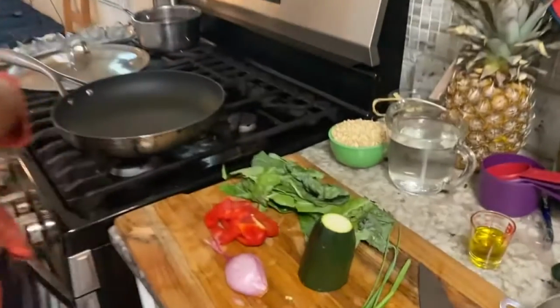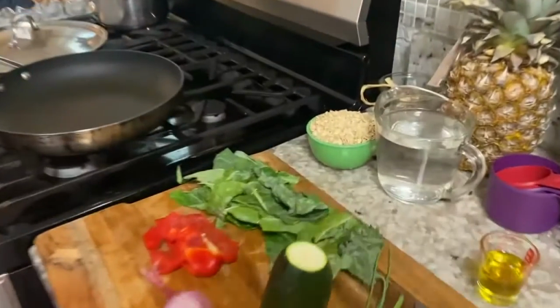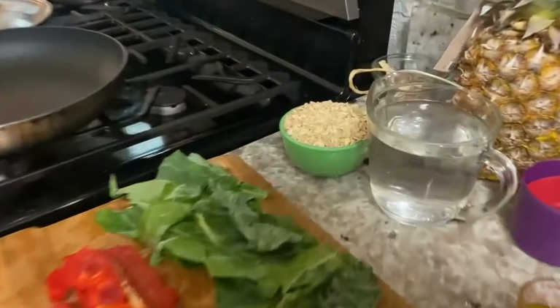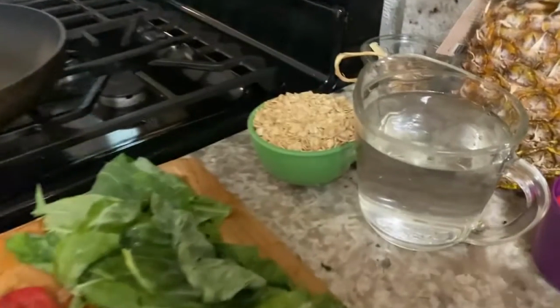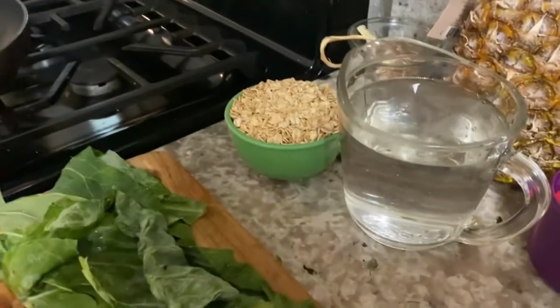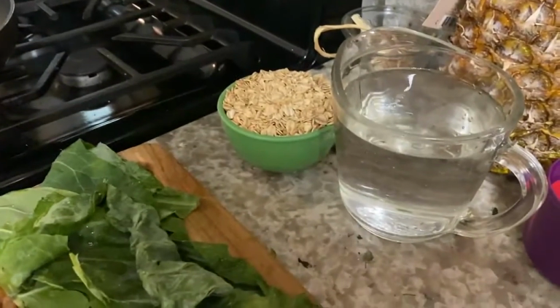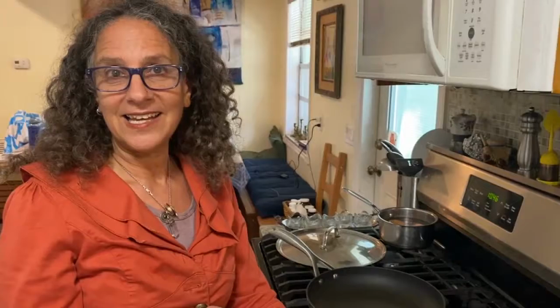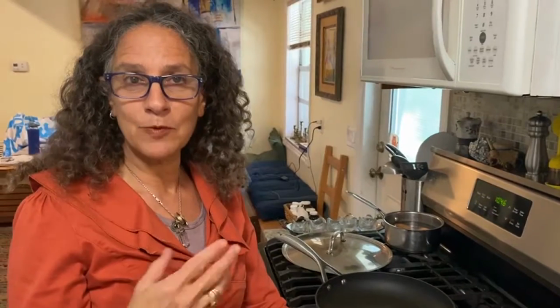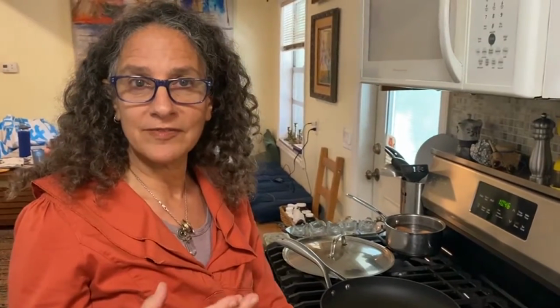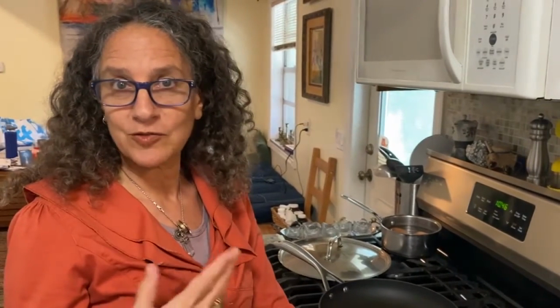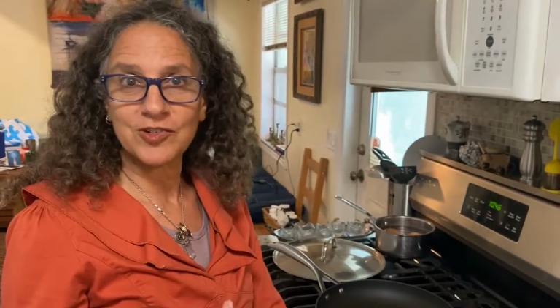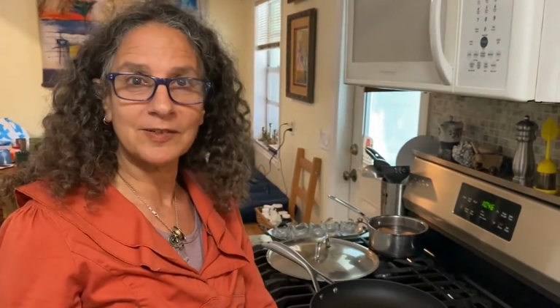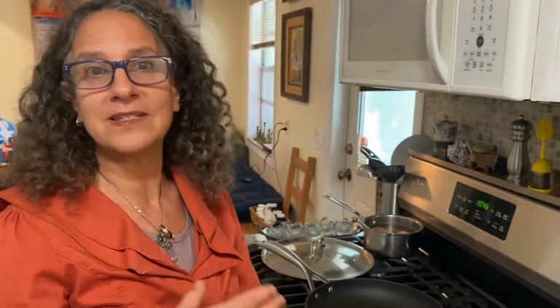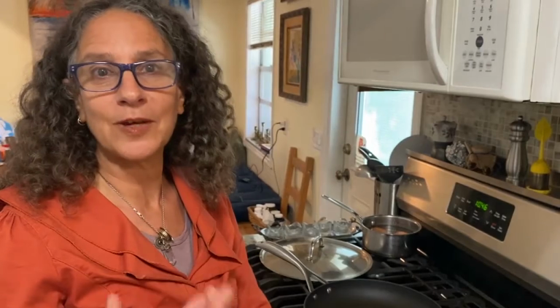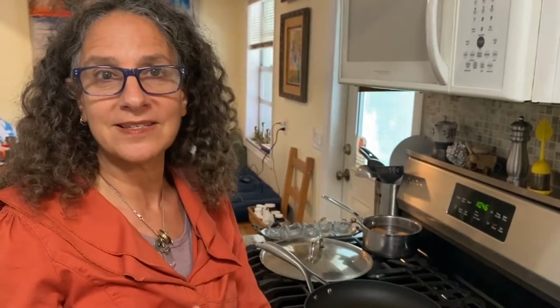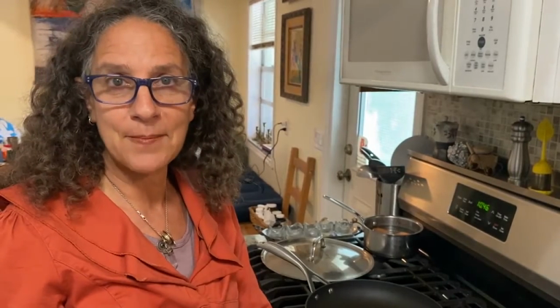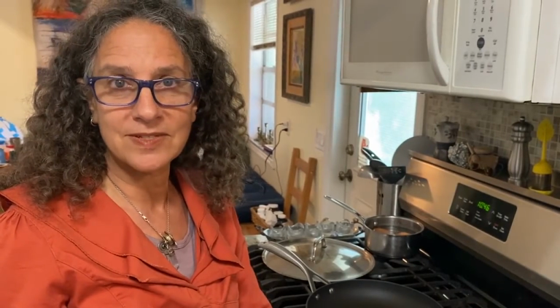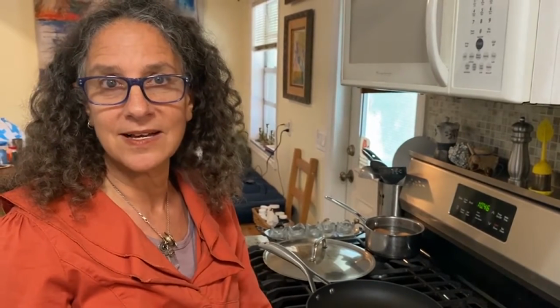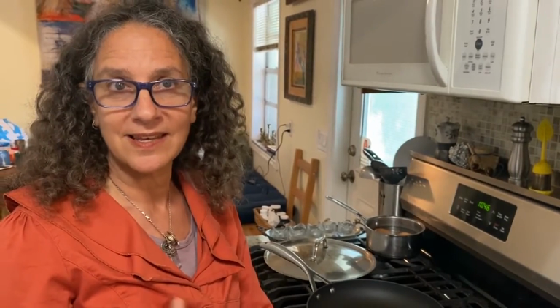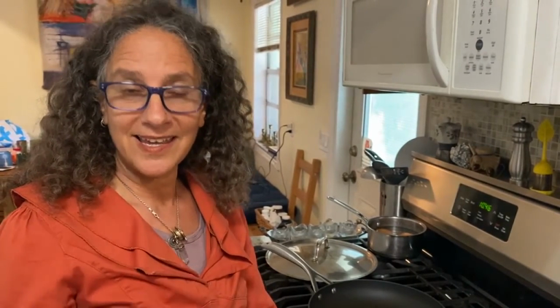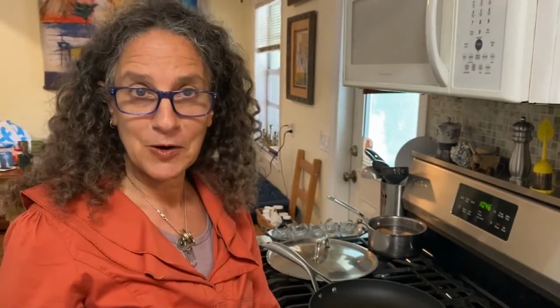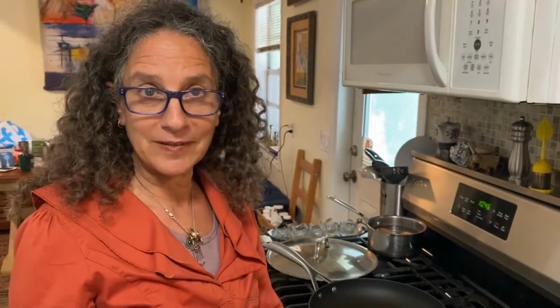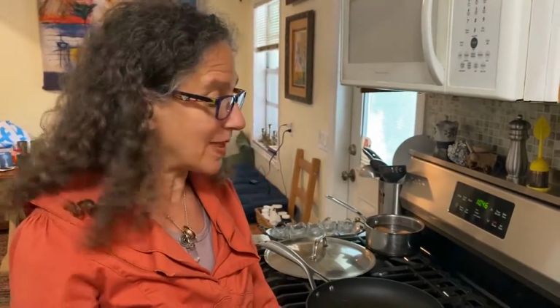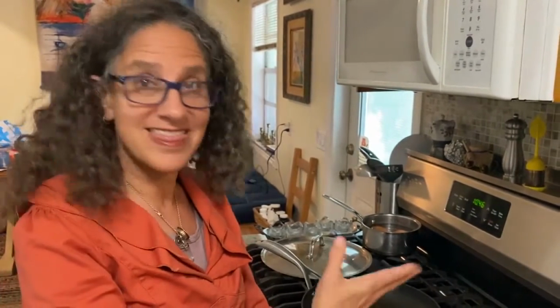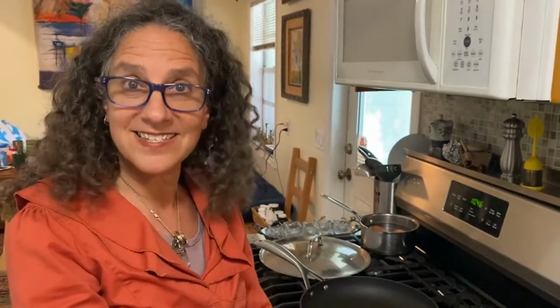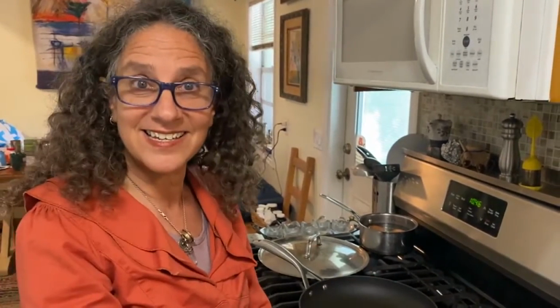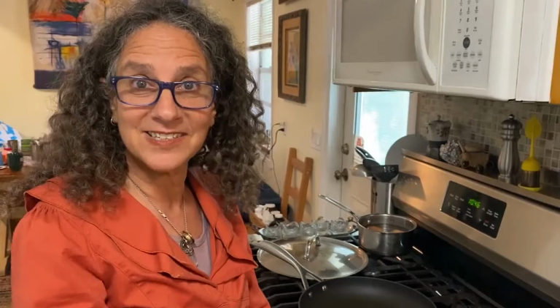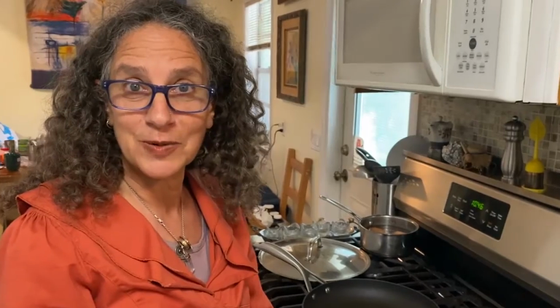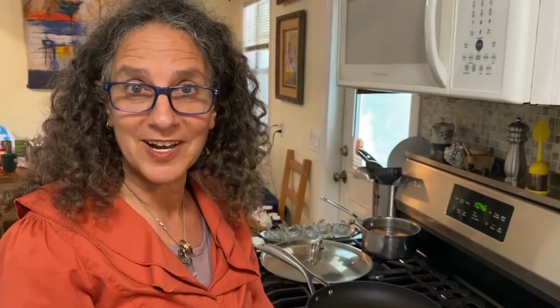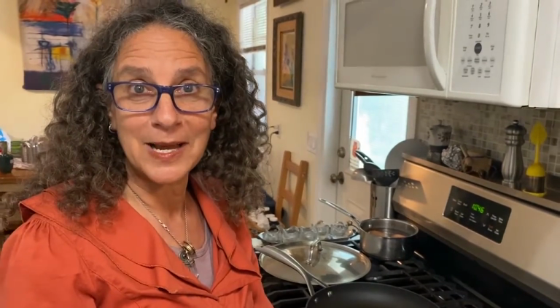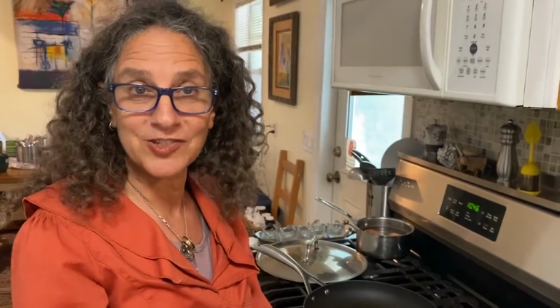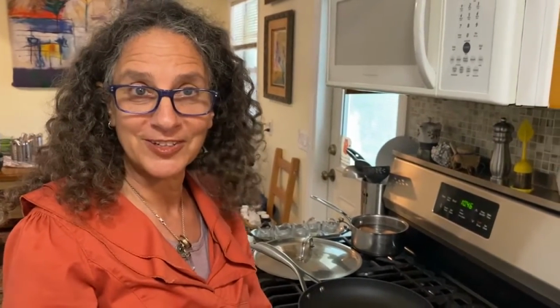My husband is not convinced. He's more of the traditional put-some-raisins-and-apples-and-nuts-in-the-oatmeal type. But this is a delicious way to go, and I'm going to show you.